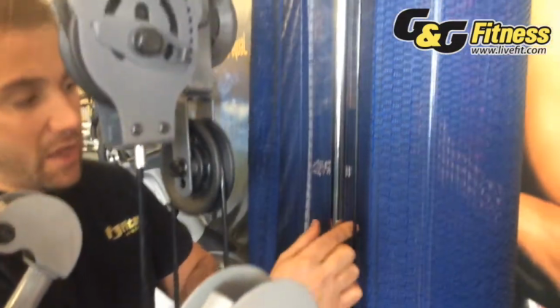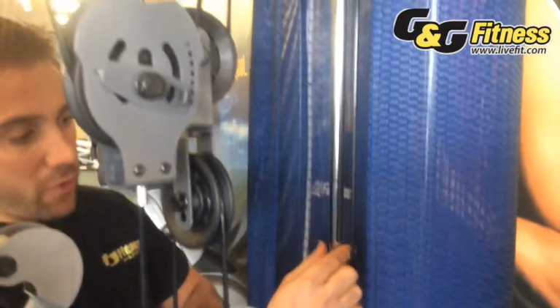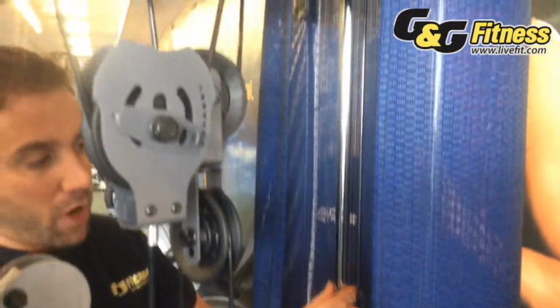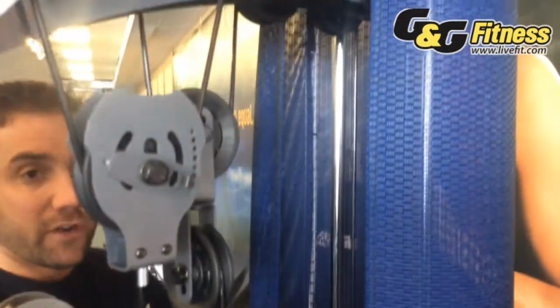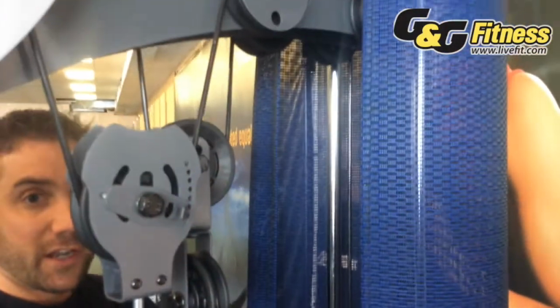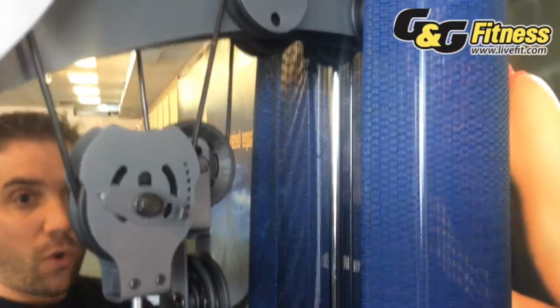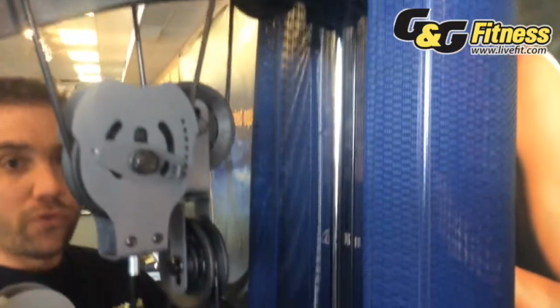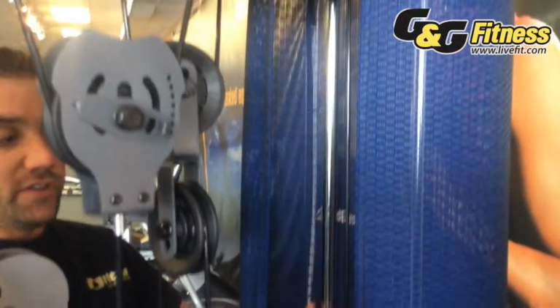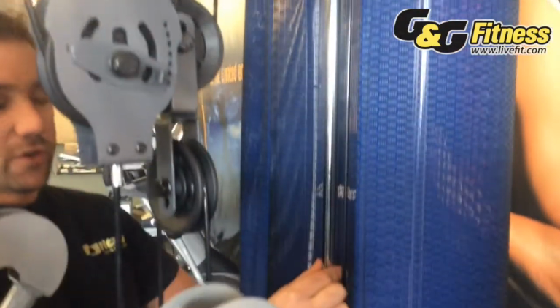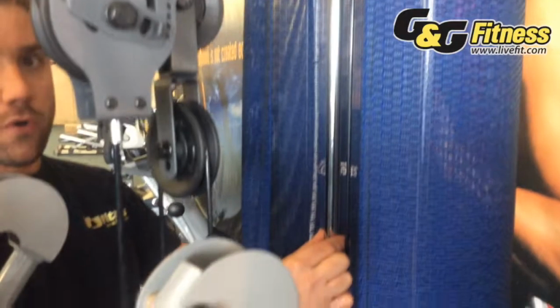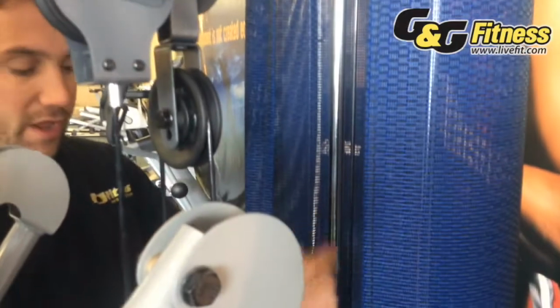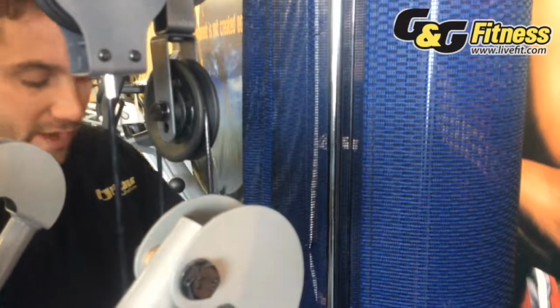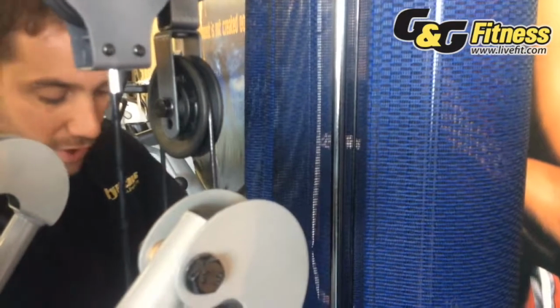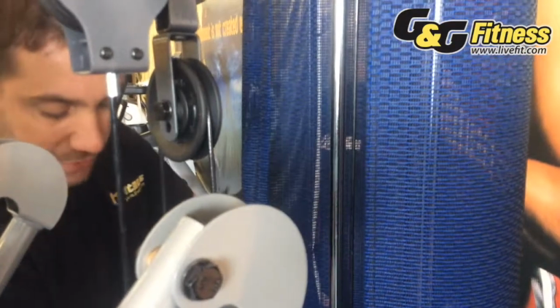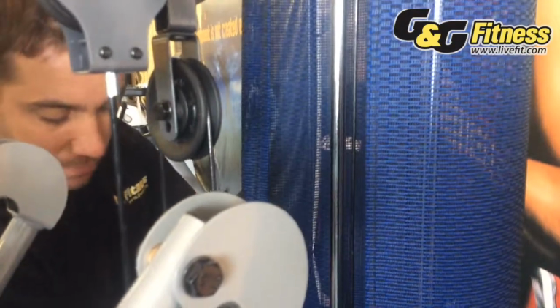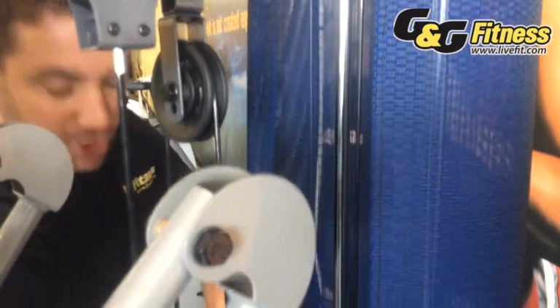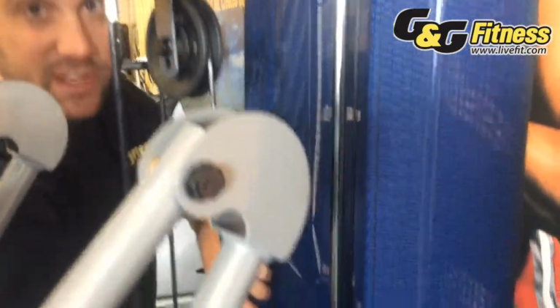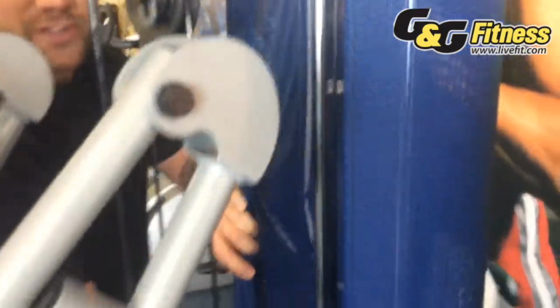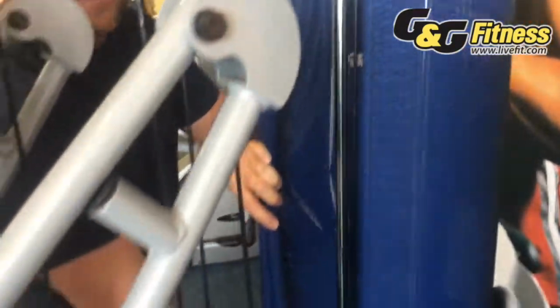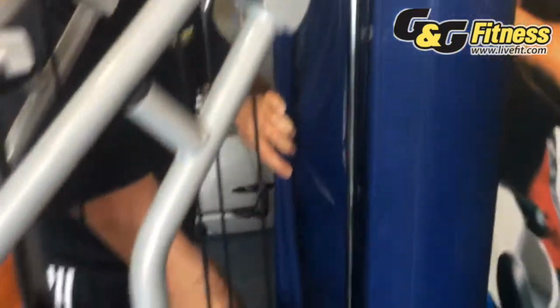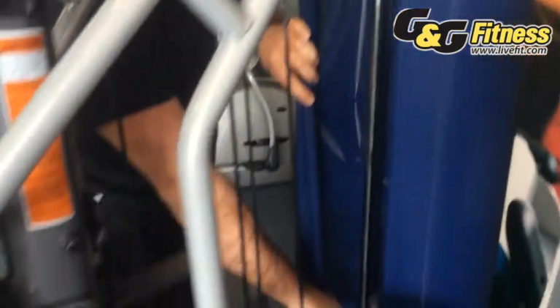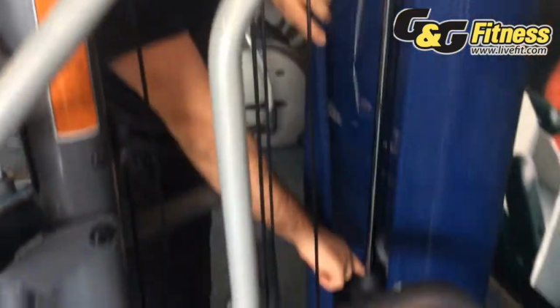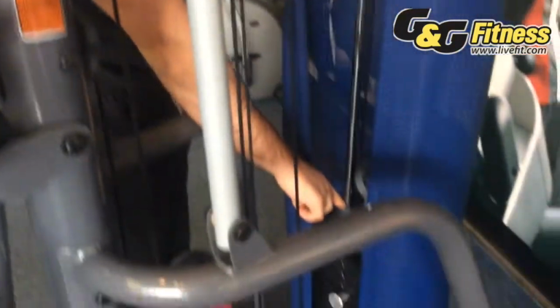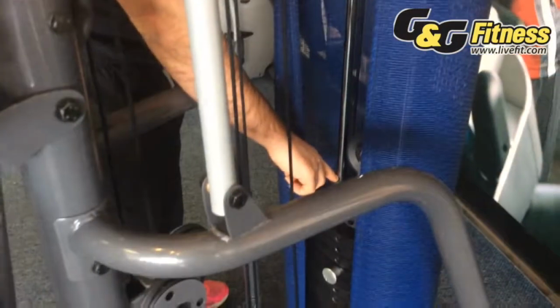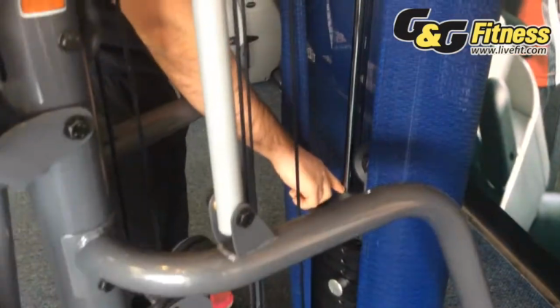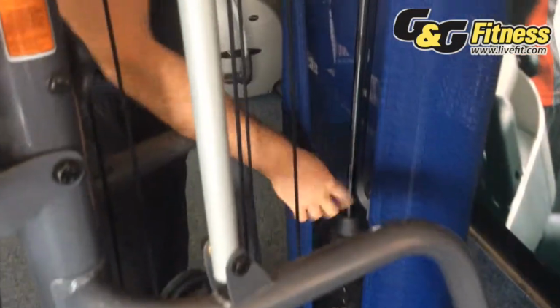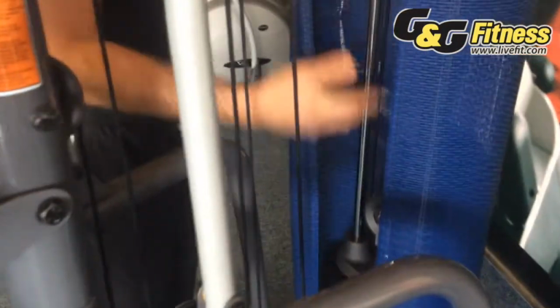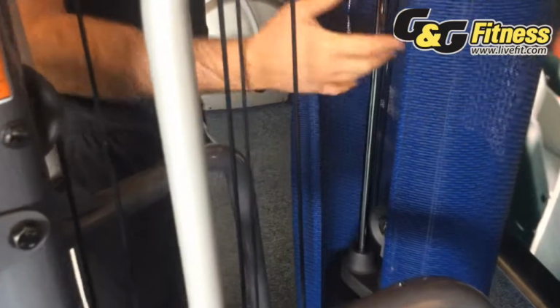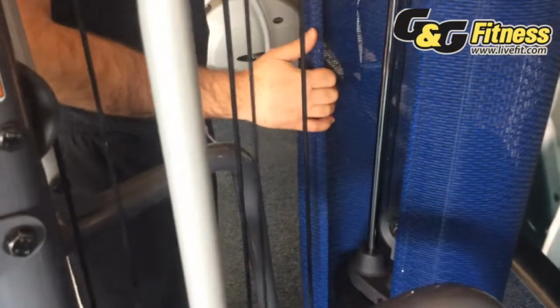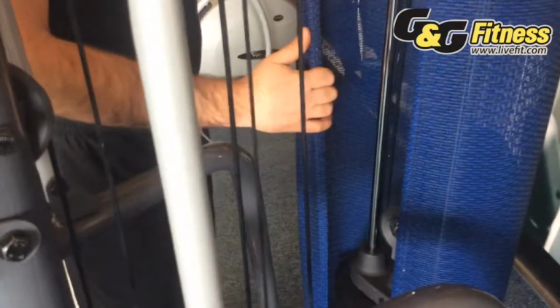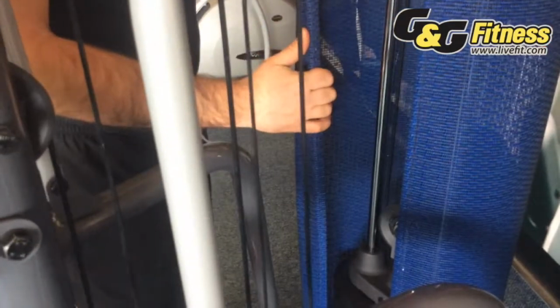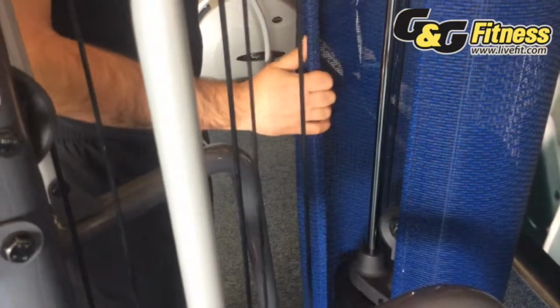That chrome covering holds the silicone that interacts with the bushings inside of the weight stack, which is very important because that's going to add longevity to the home gym.